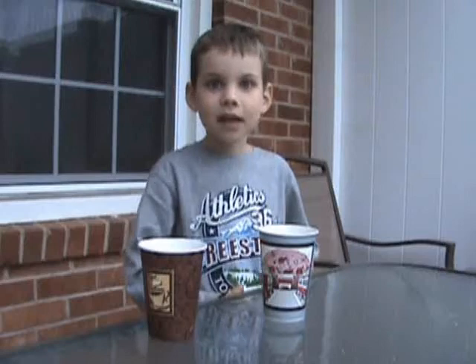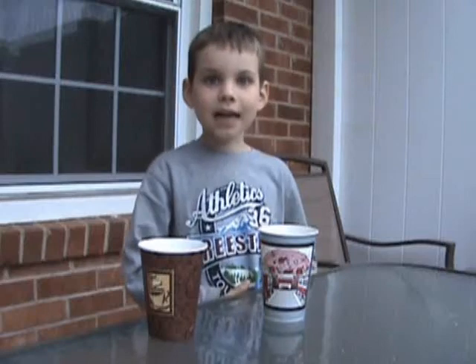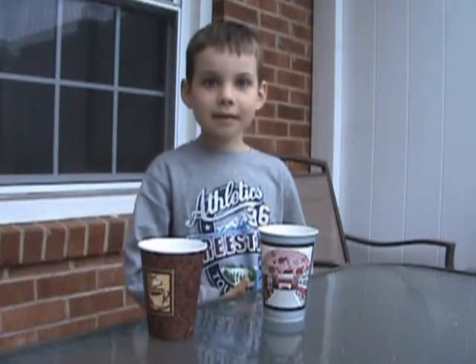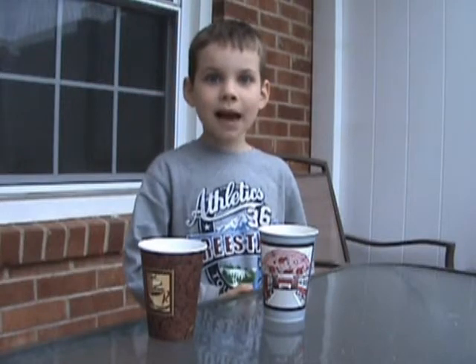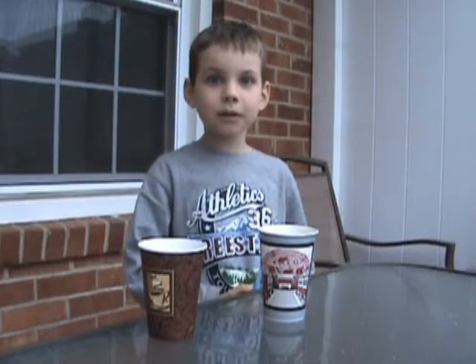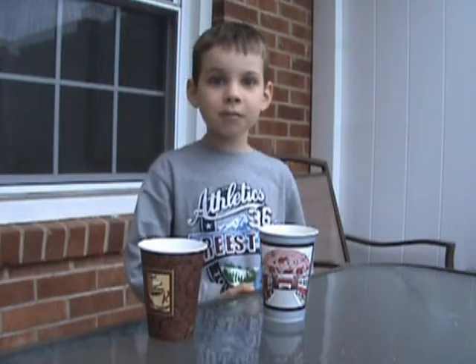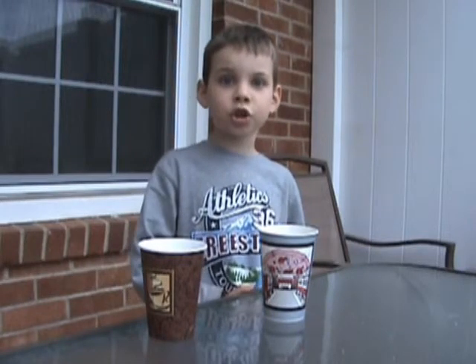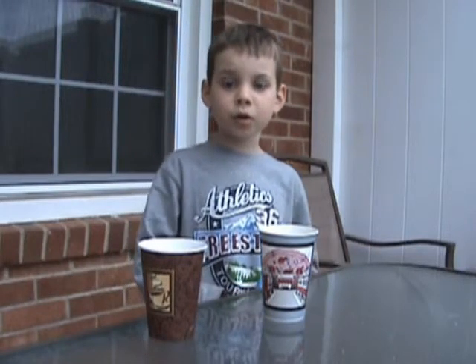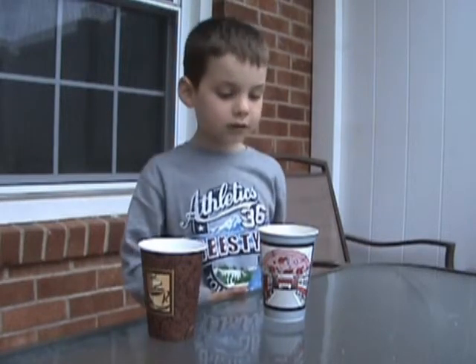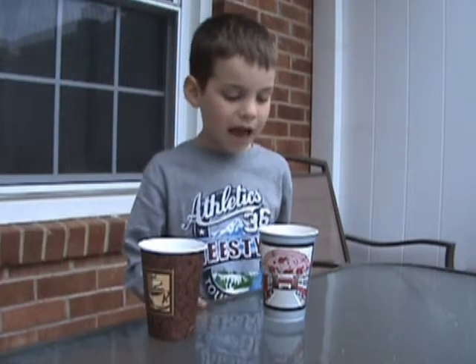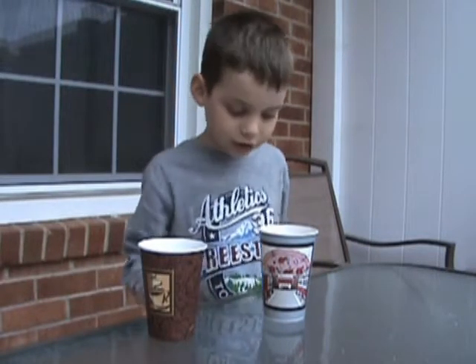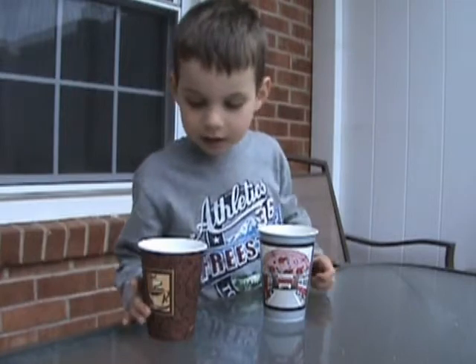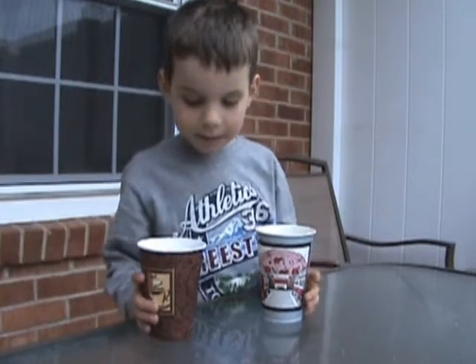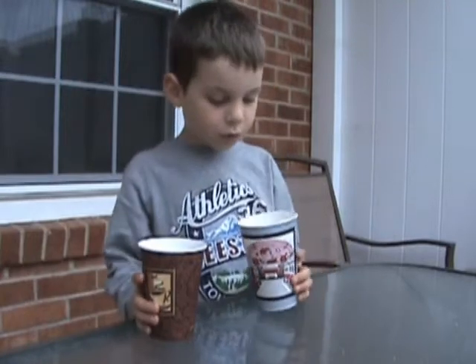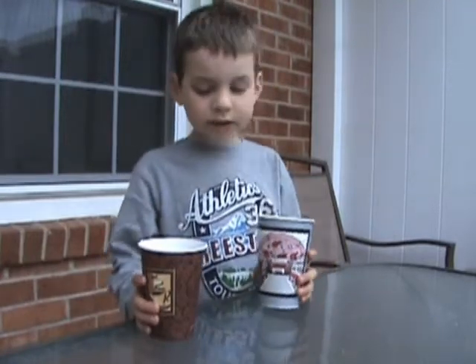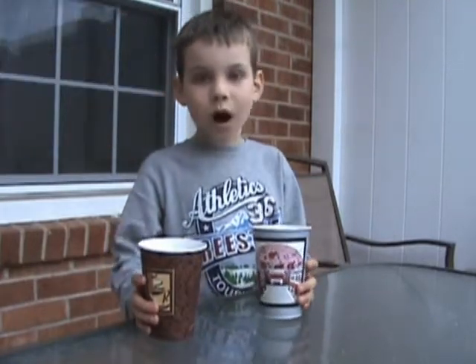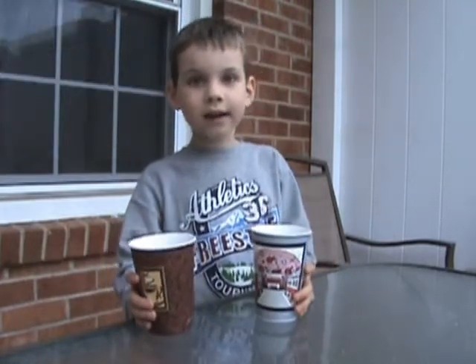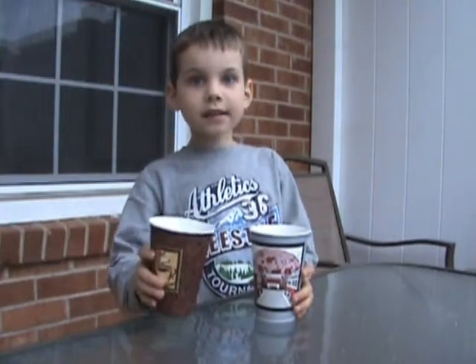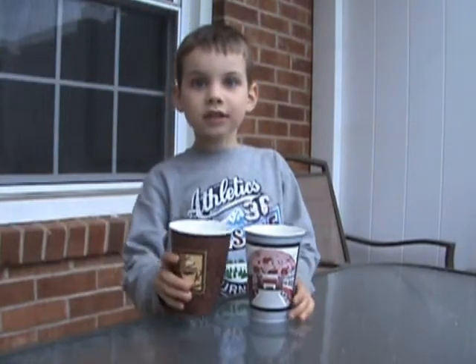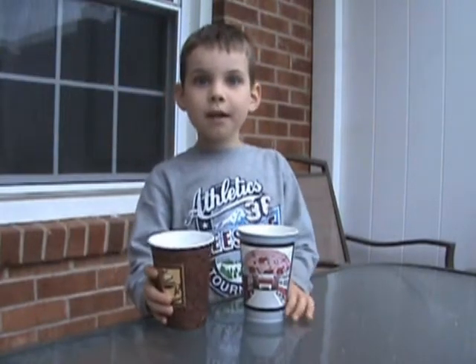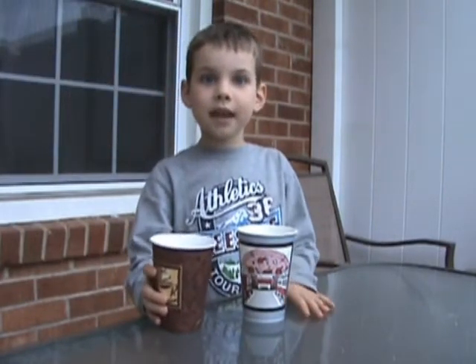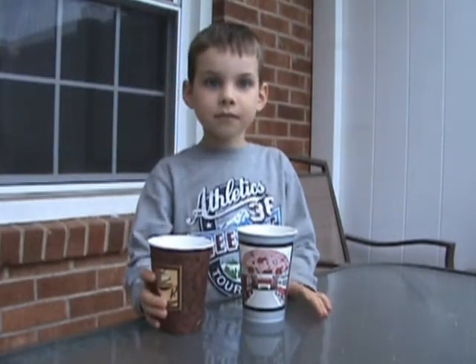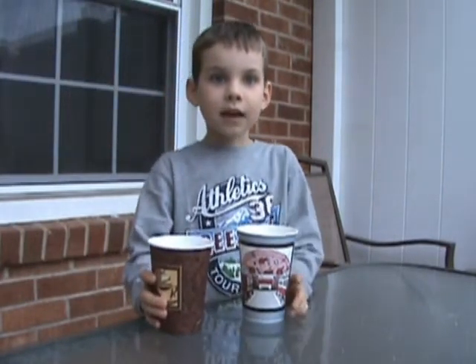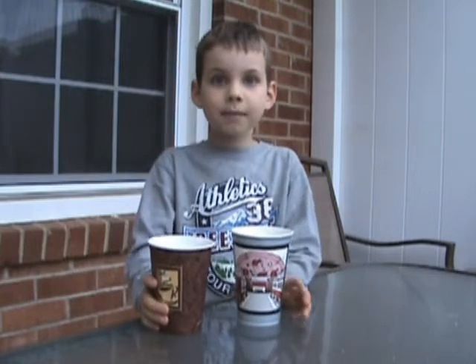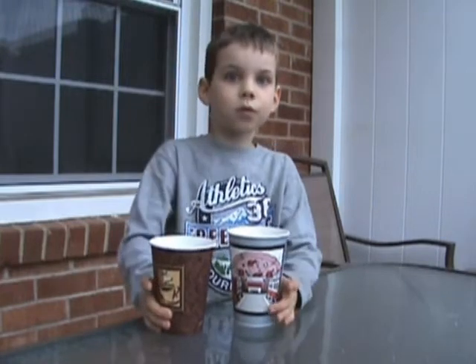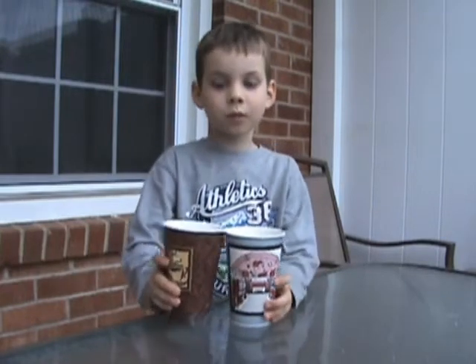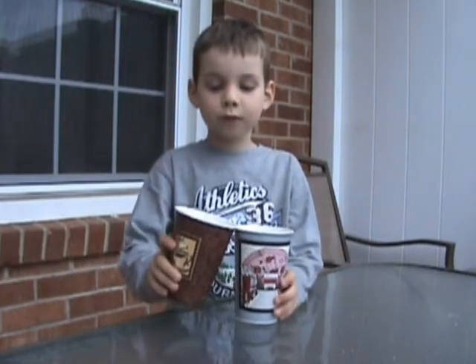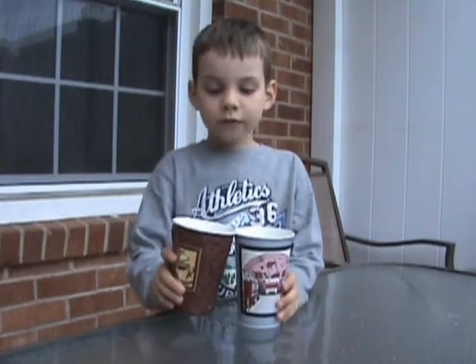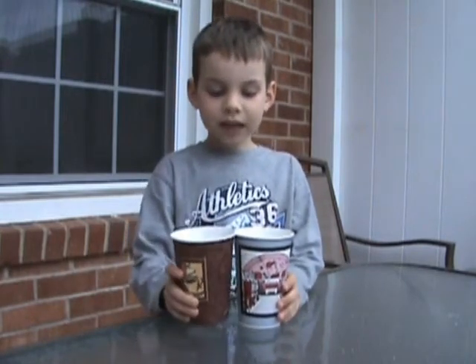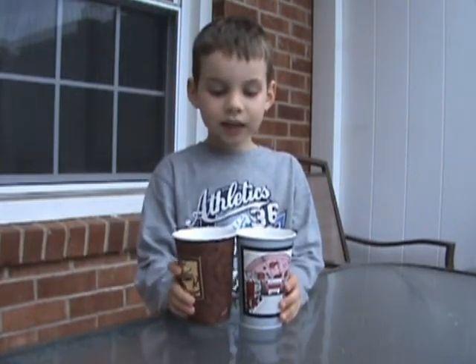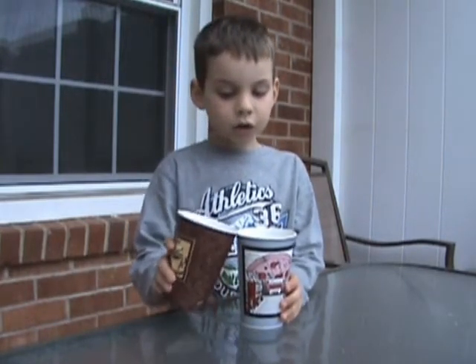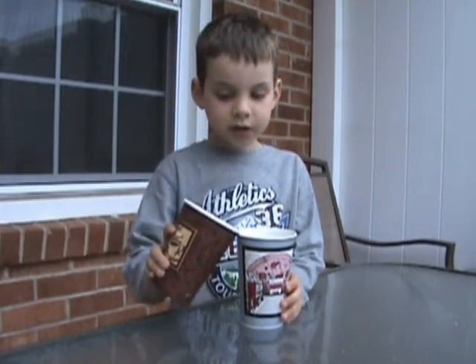Hi, my name is Max and today I'm going to show you some magic. I'm going to pour some water into this cup and then I'll say the magic words and wait for a few seconds and the water will disappear.